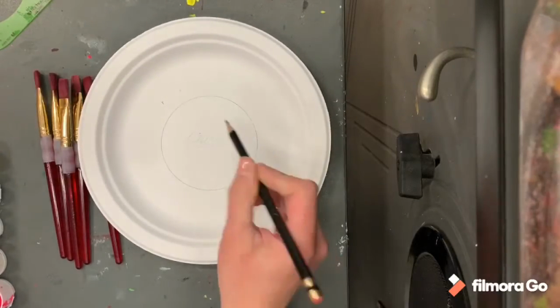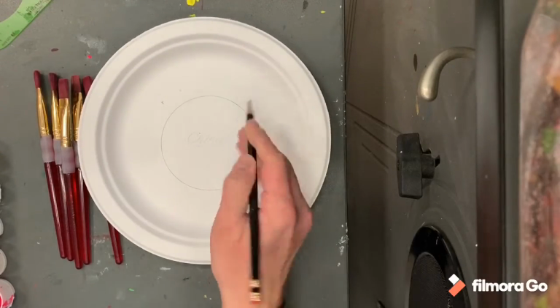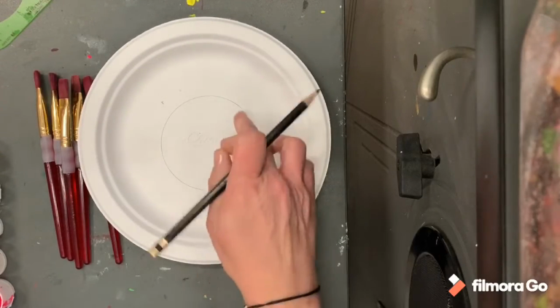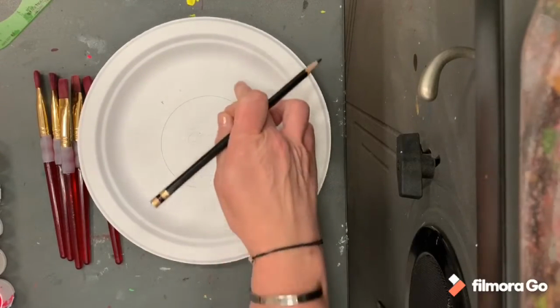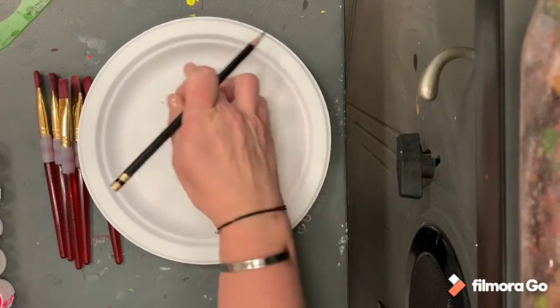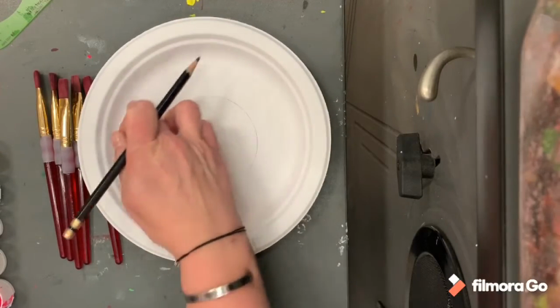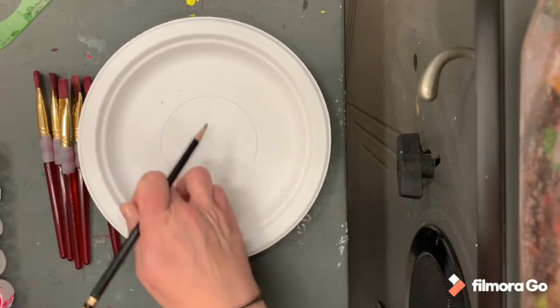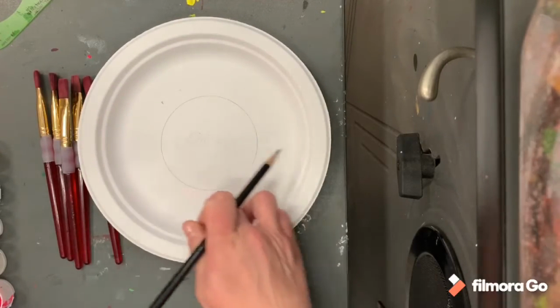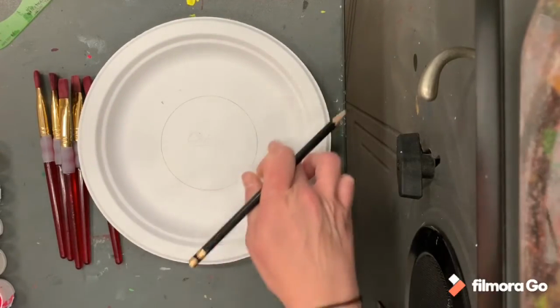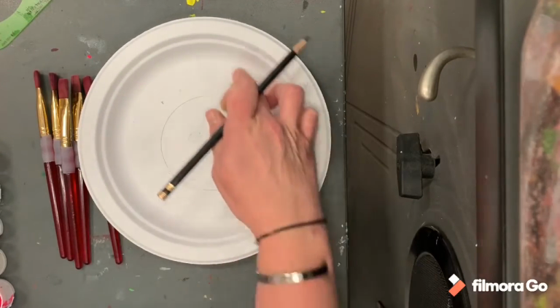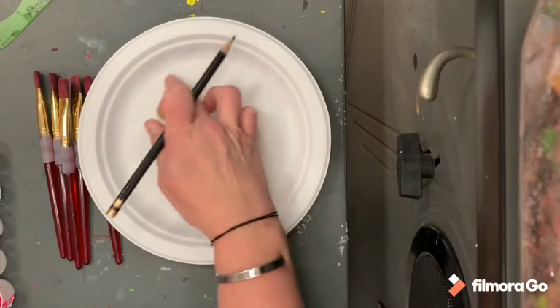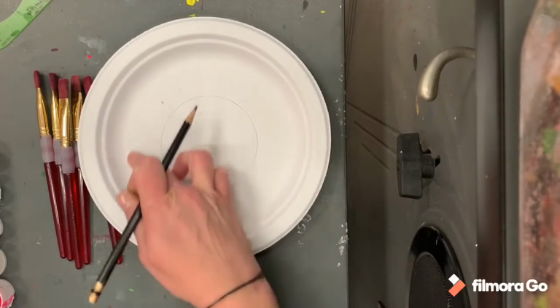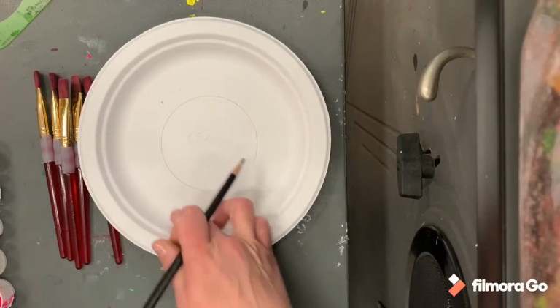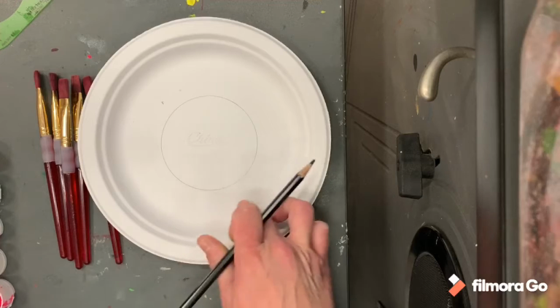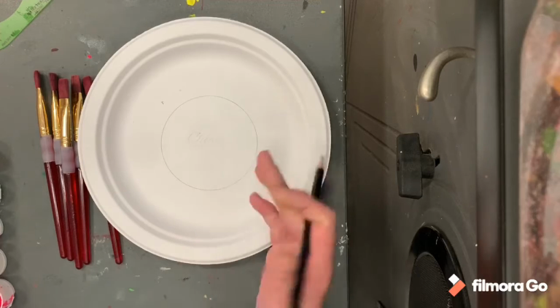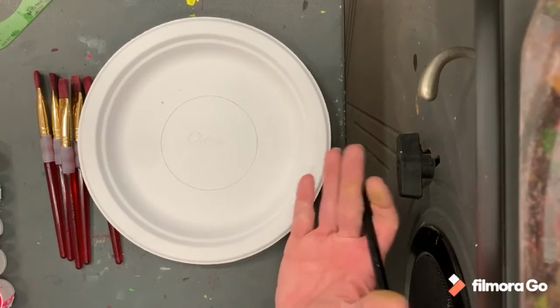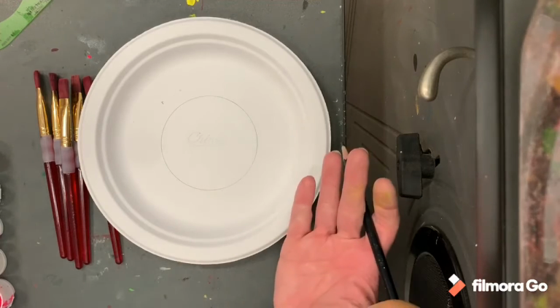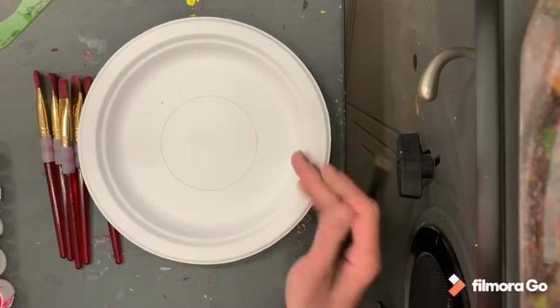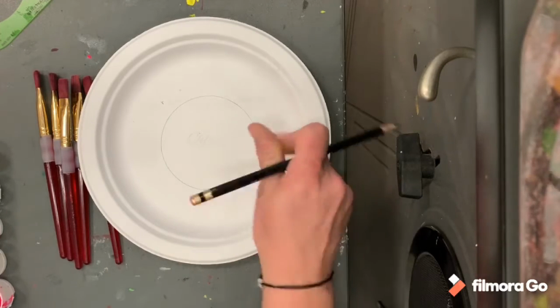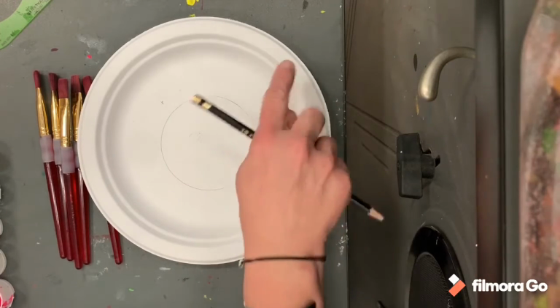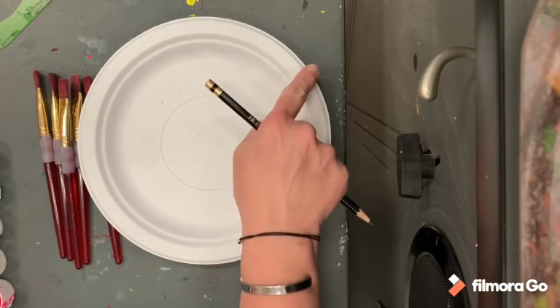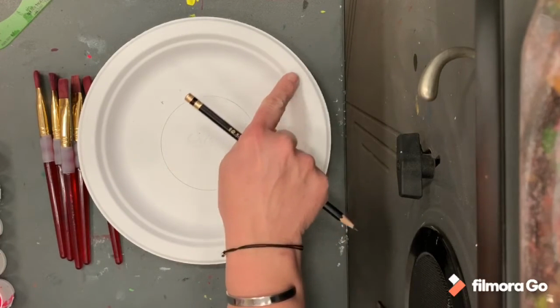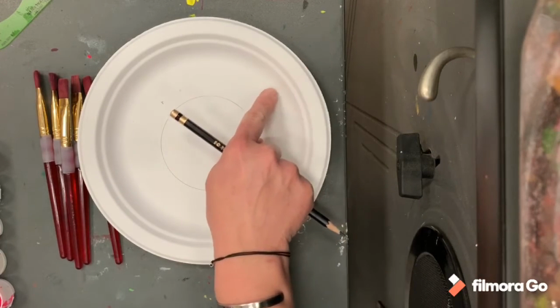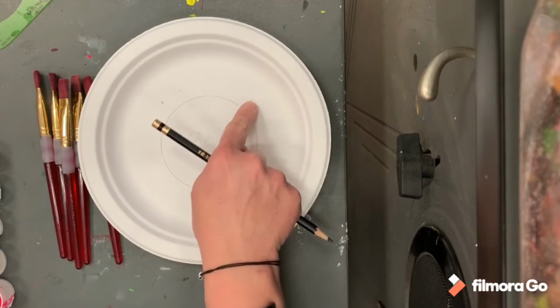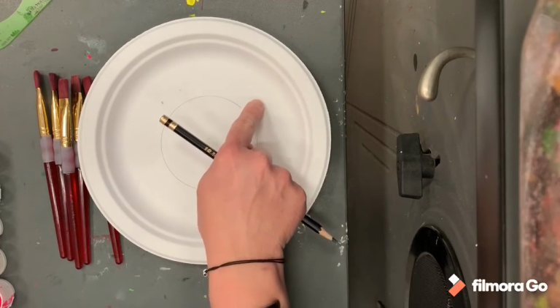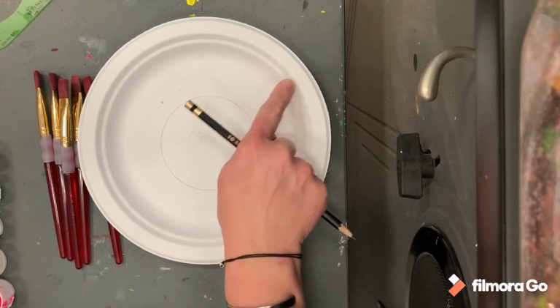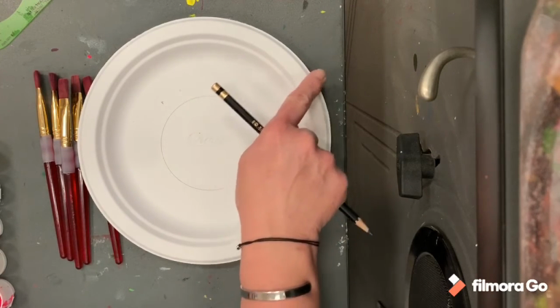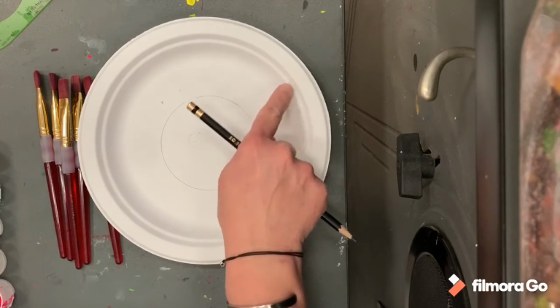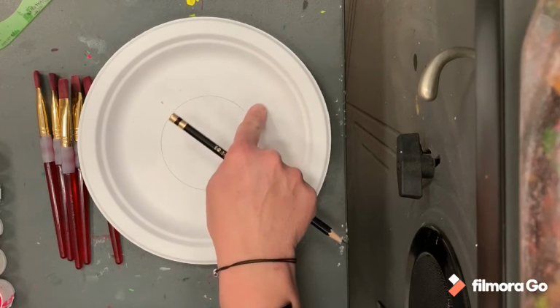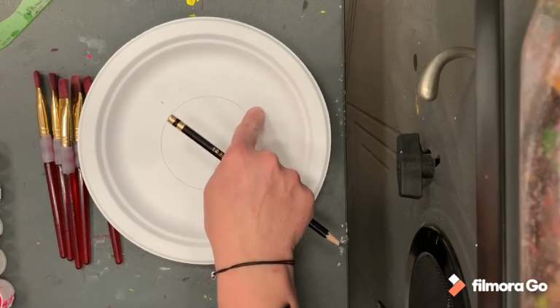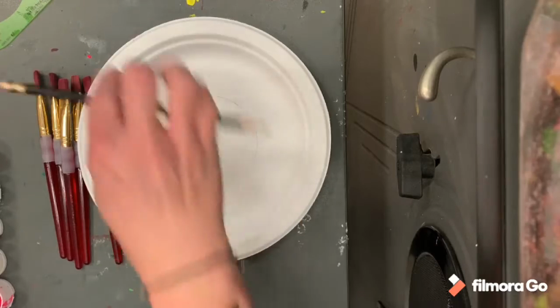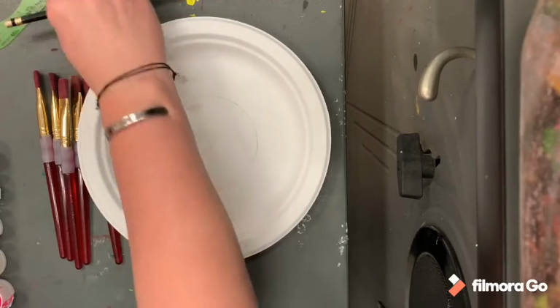Our weaving is going to cover up almost all of the inside here, so we are going to paint it, but really it's the outside that we're going to see more of.